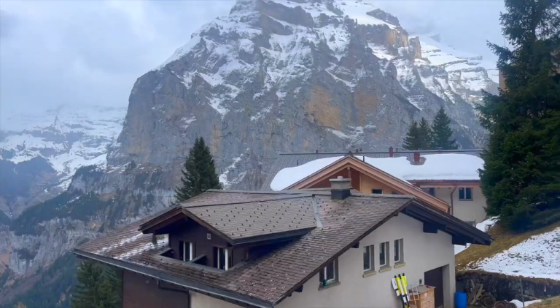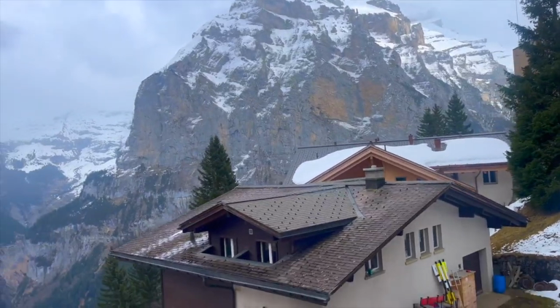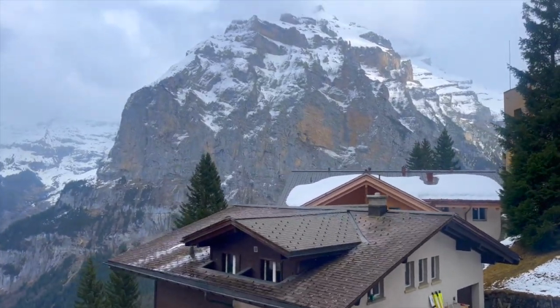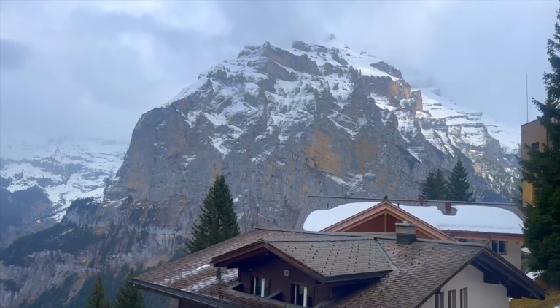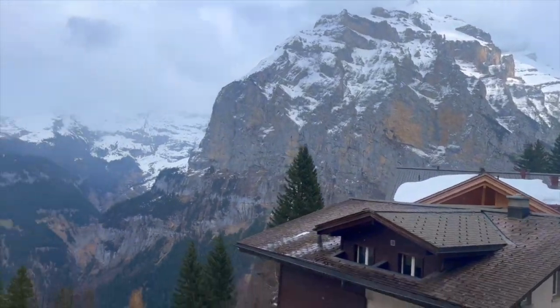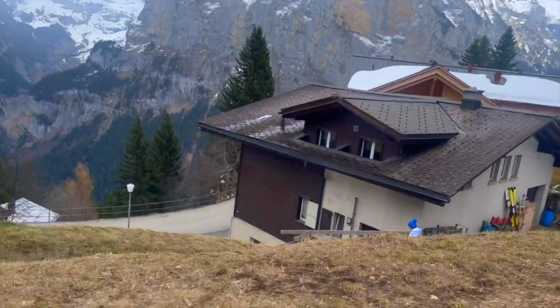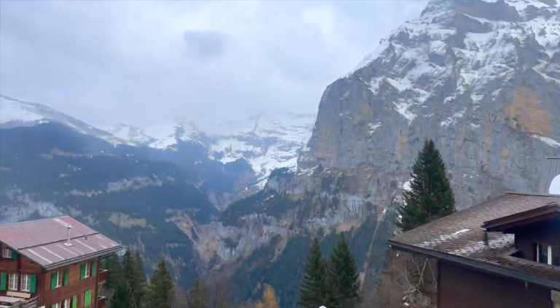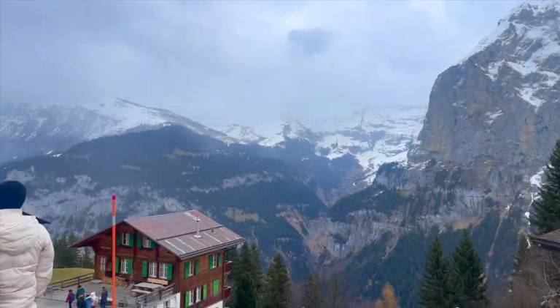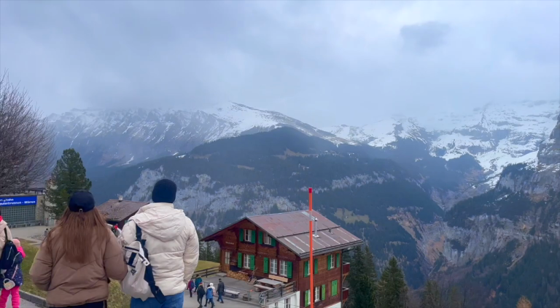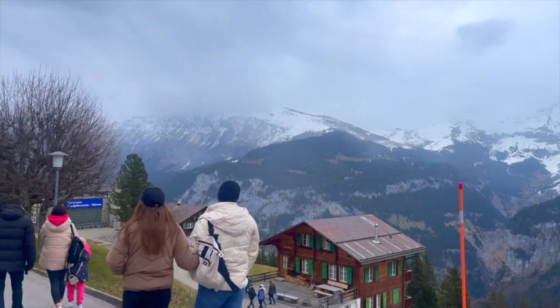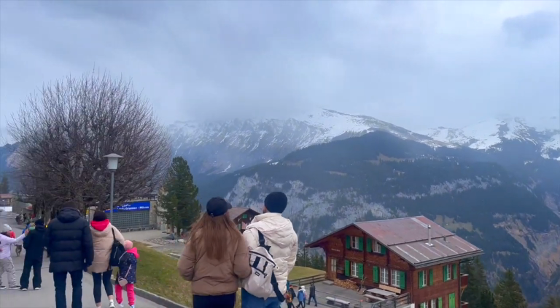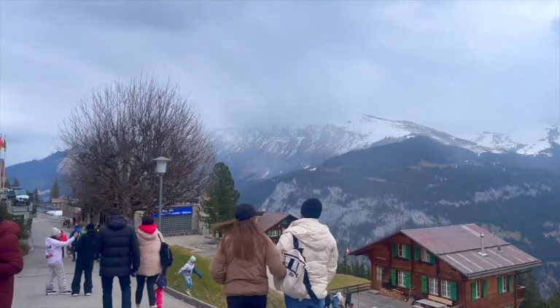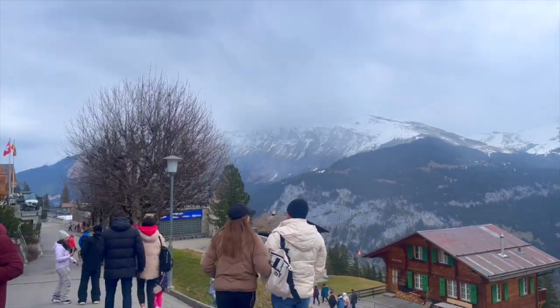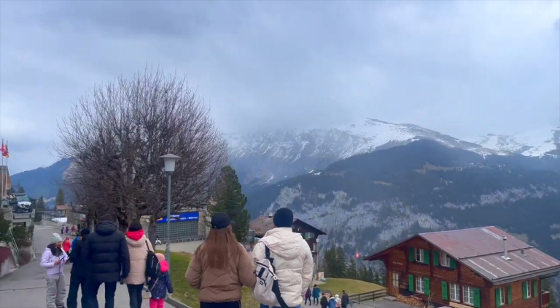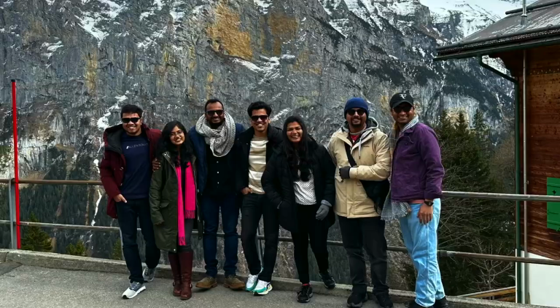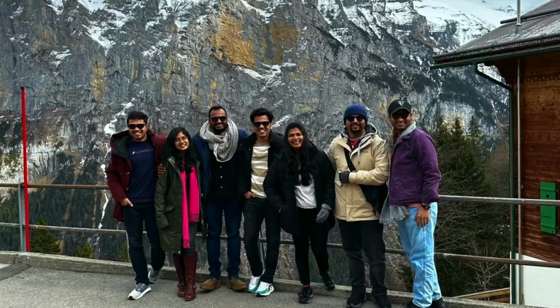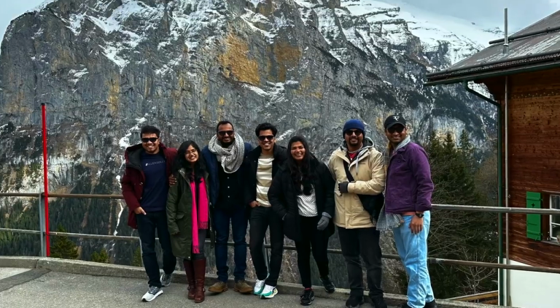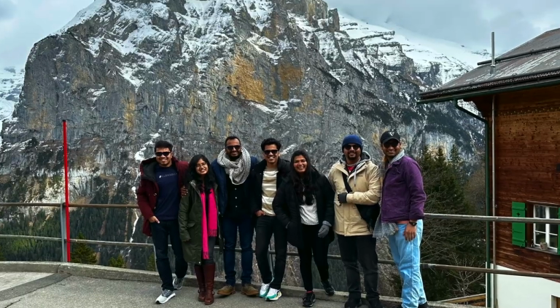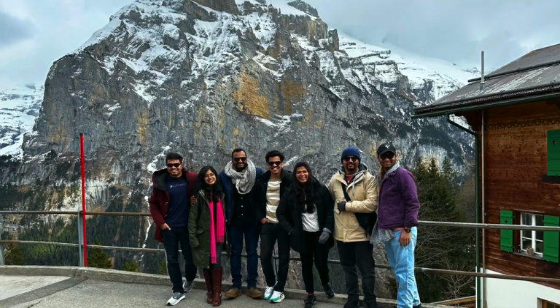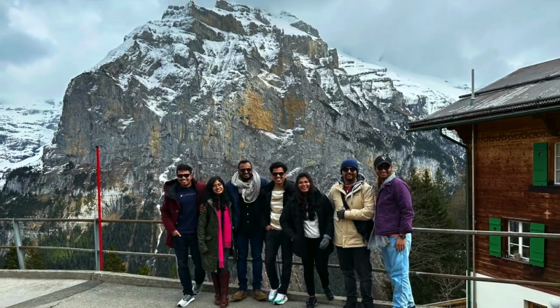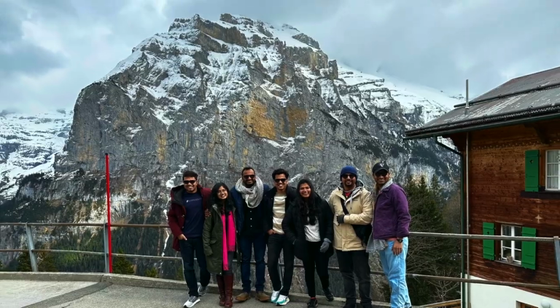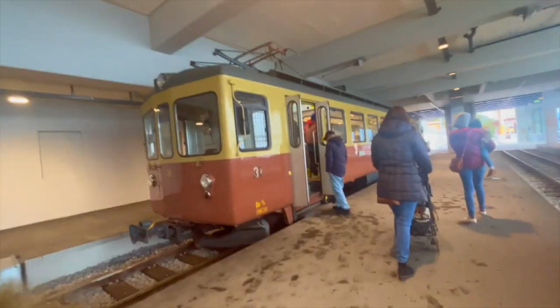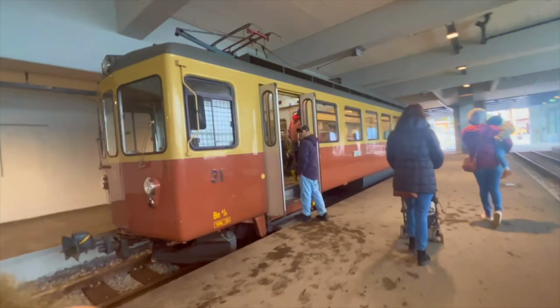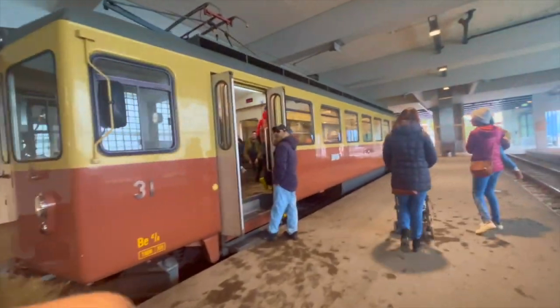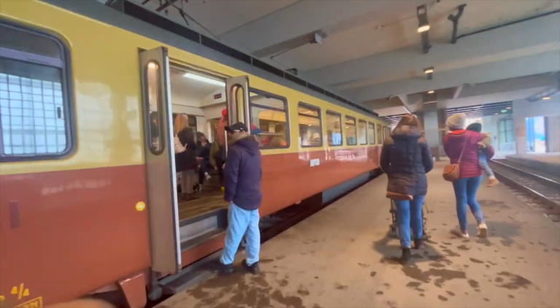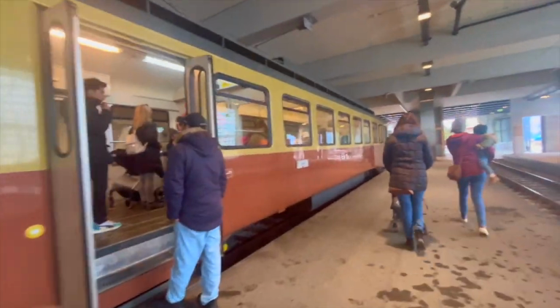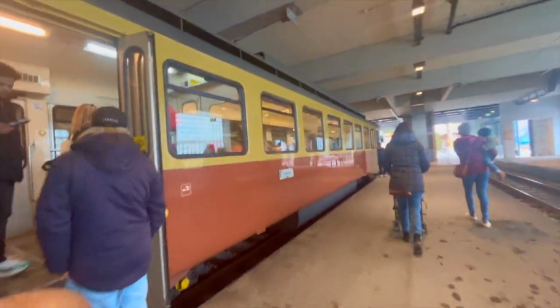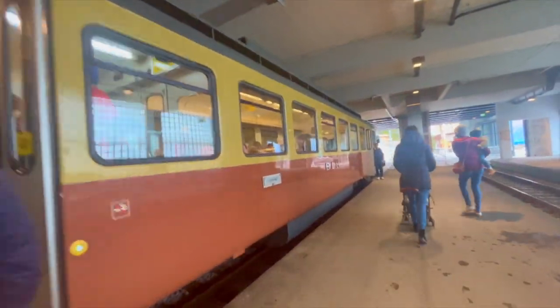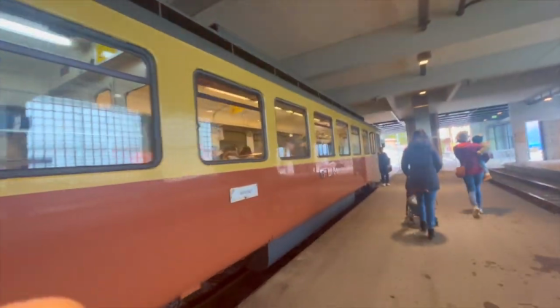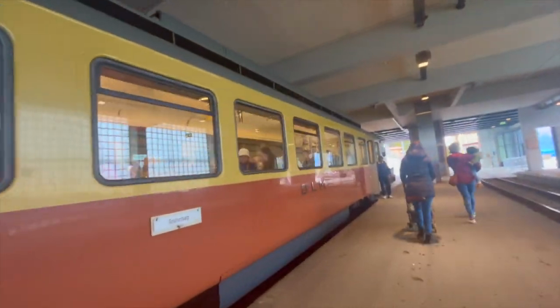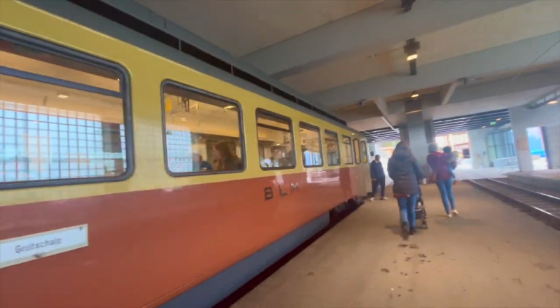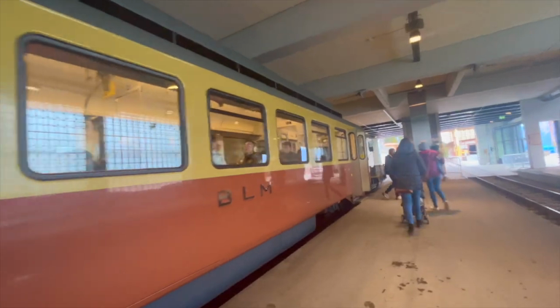We wasted no time in exploring the village, wandering through its narrow streets and soaking up the authentic alpine atmosphere. We took our time to savour the moment and clicked a lot of photographs here. From Mürren, we boarded the cogwheel train again and then the gondola ride to descend down the mountainside.